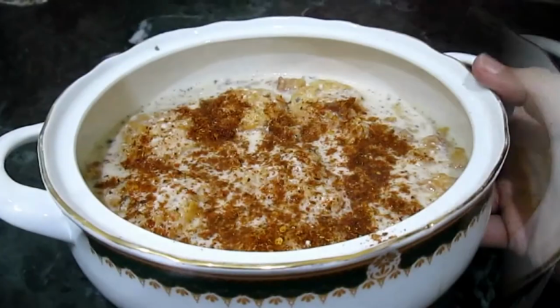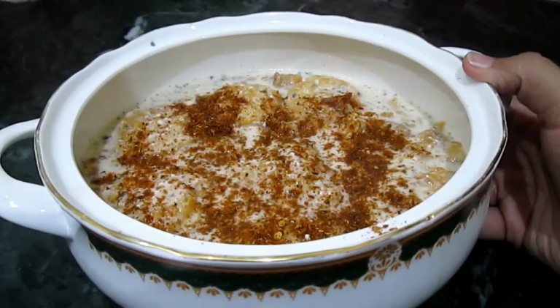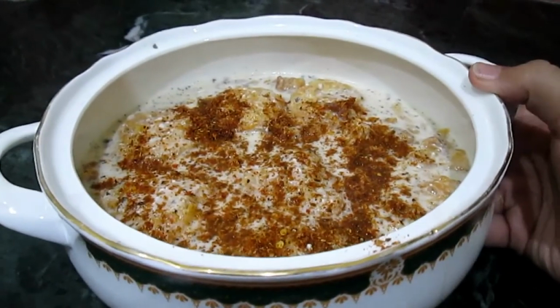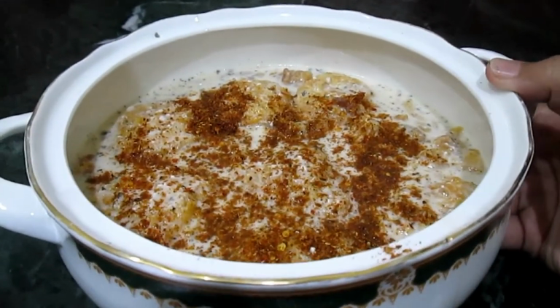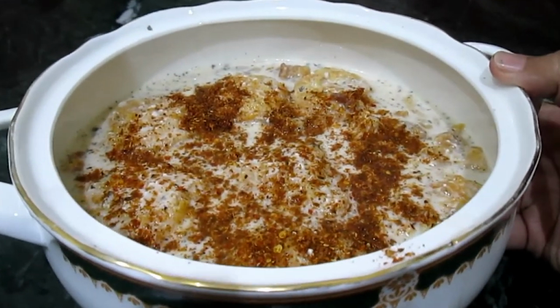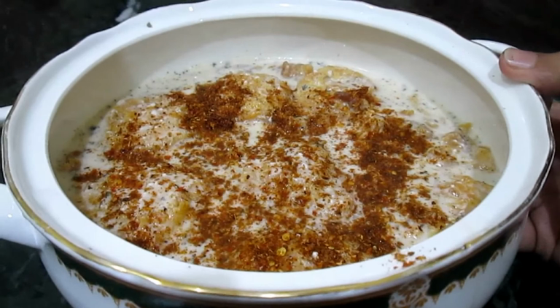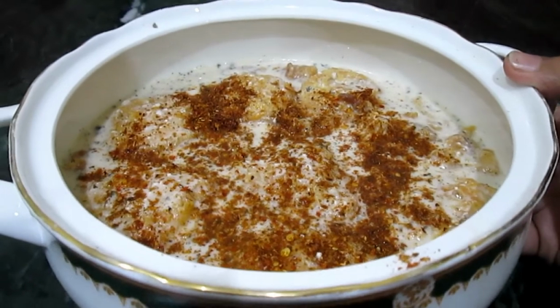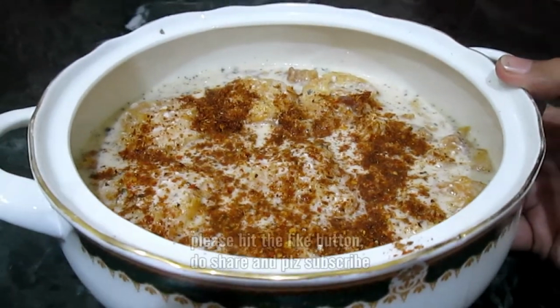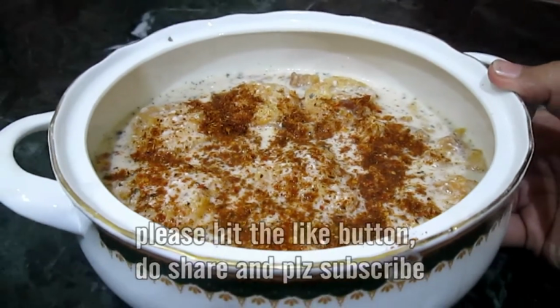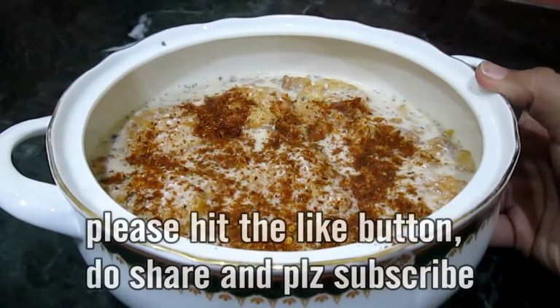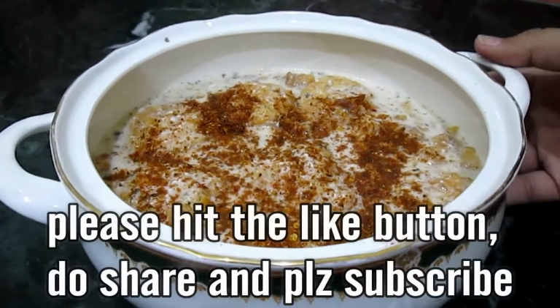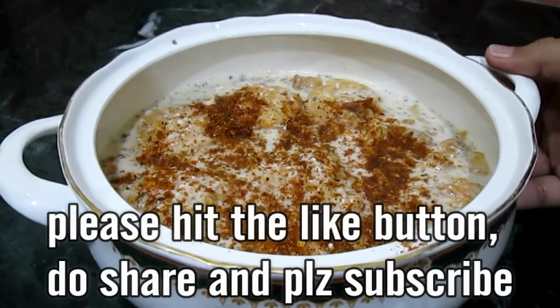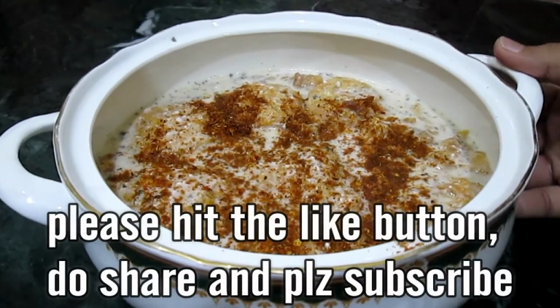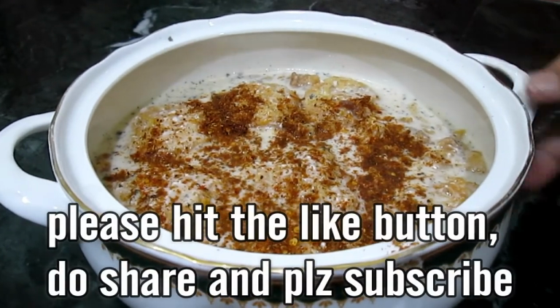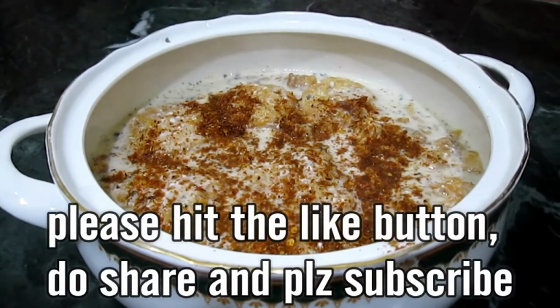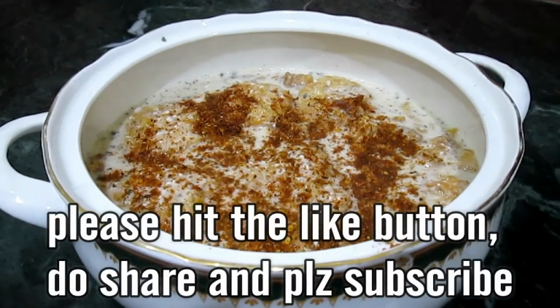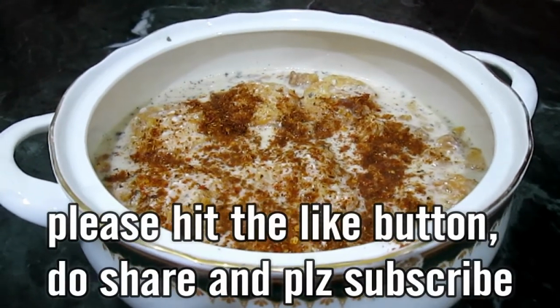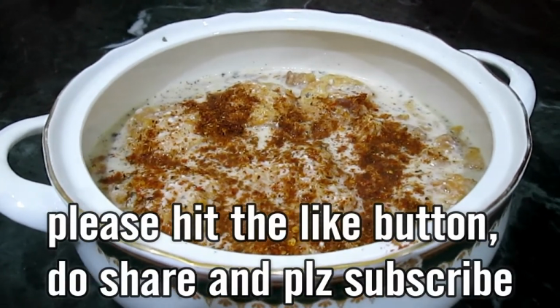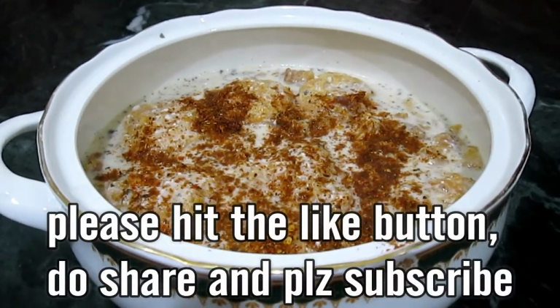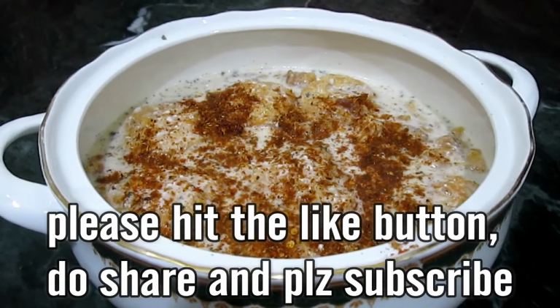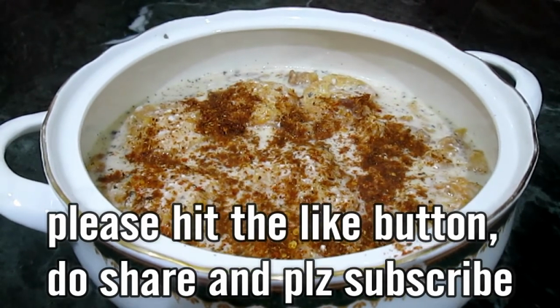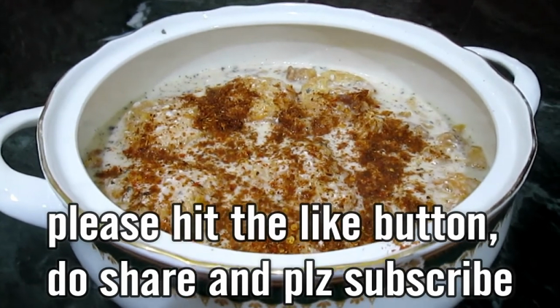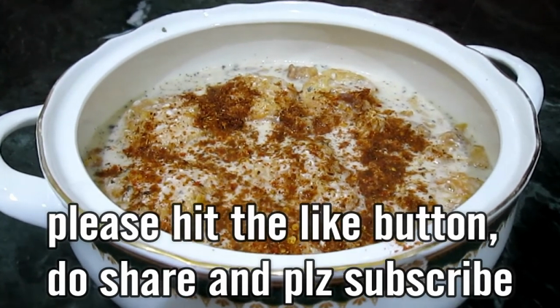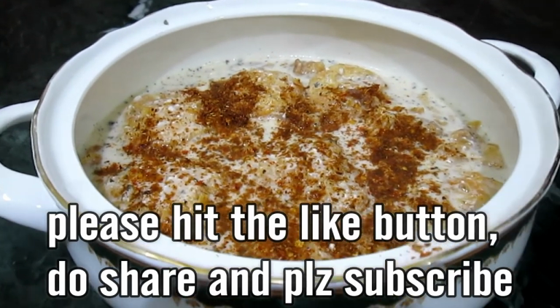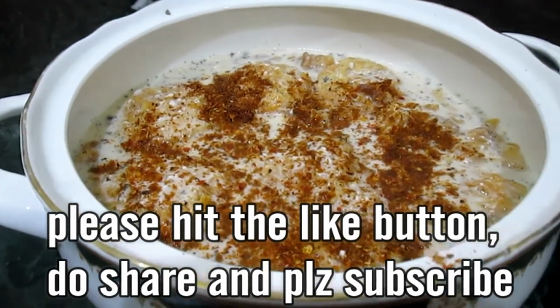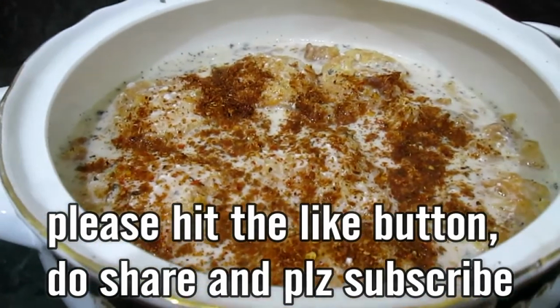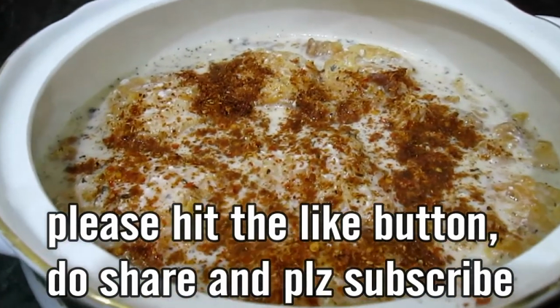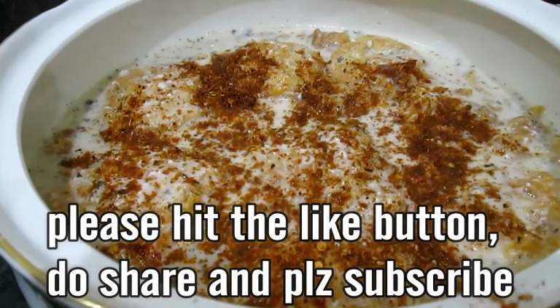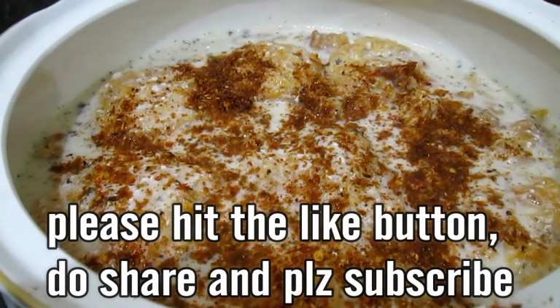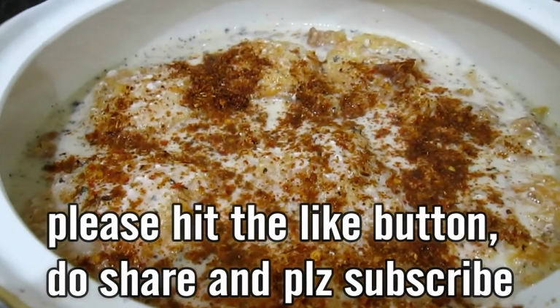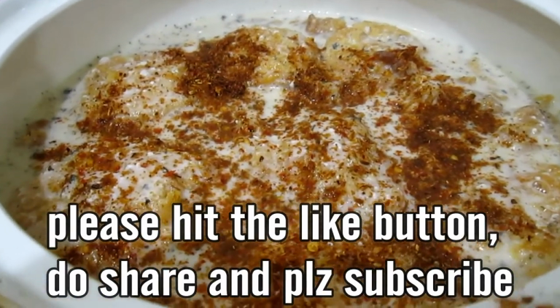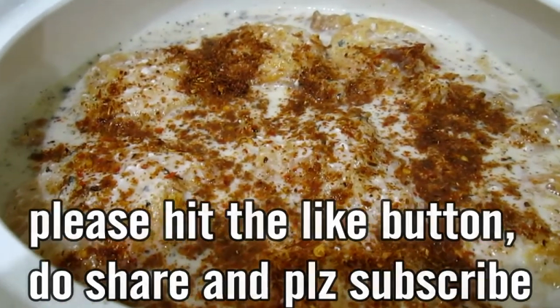Now our Dahi Pulki is ready. Serve them. Guys, if you like my video please hit the like button and do share with your family and friends. If you are new to my channel, please subscribe. Thank you for watching.